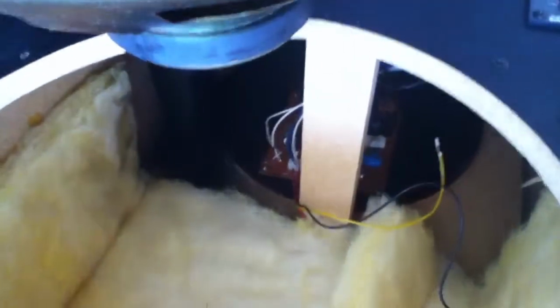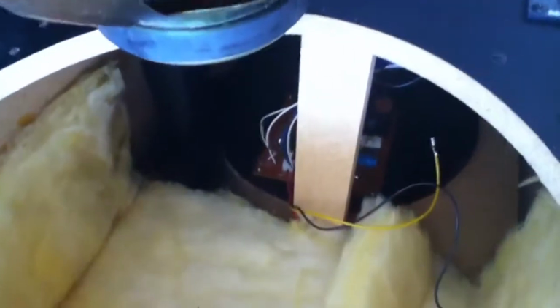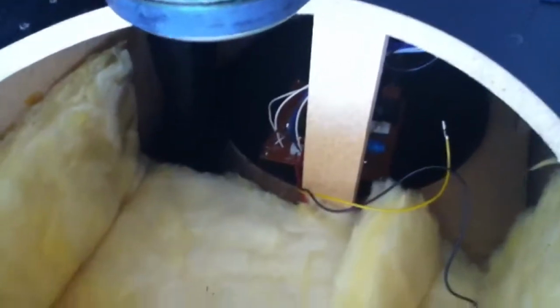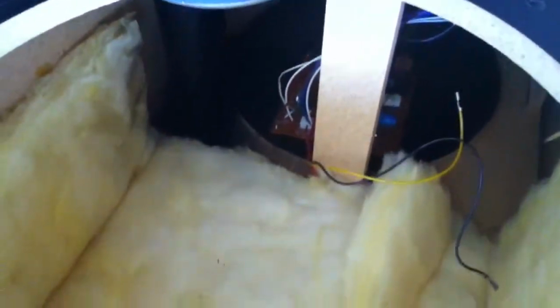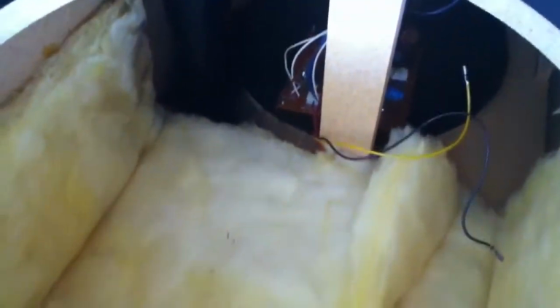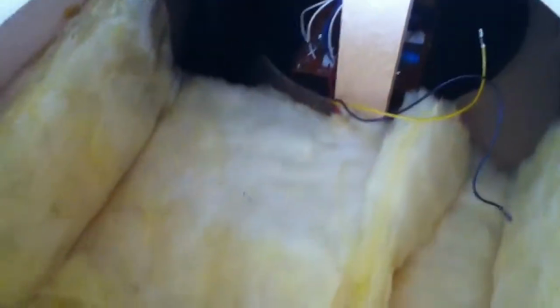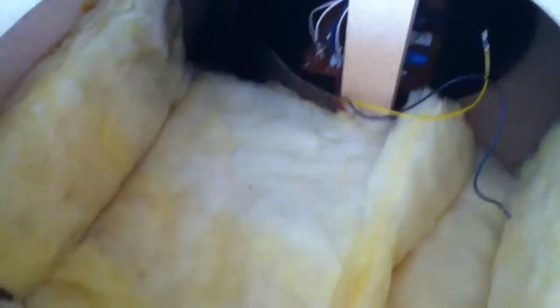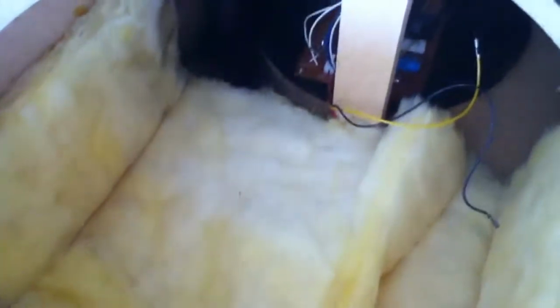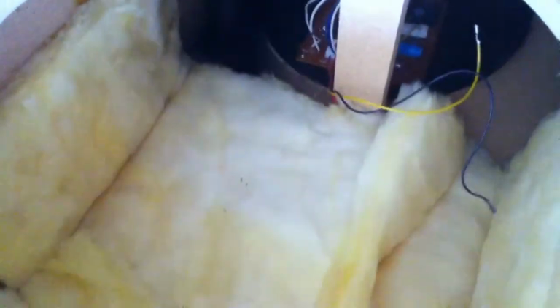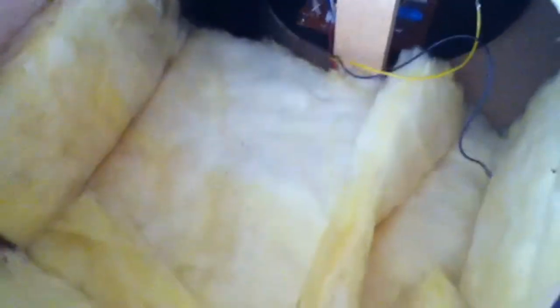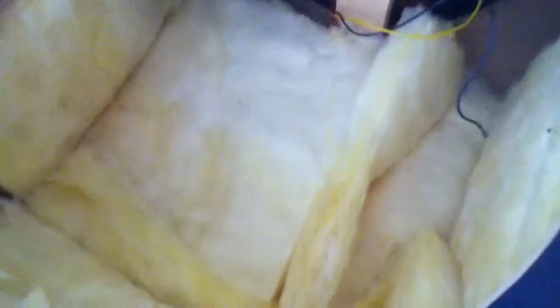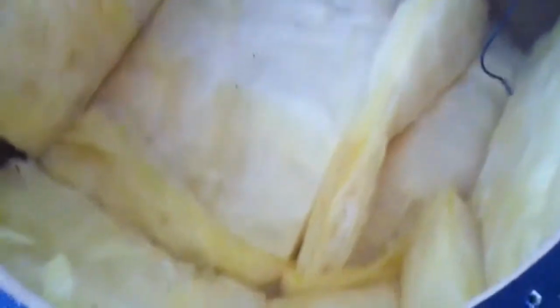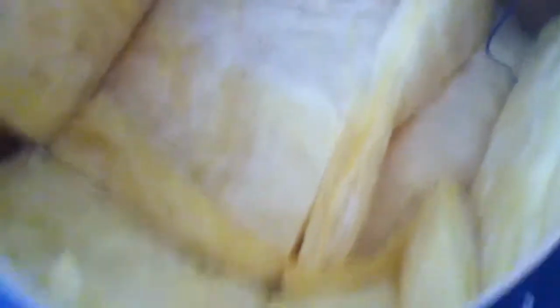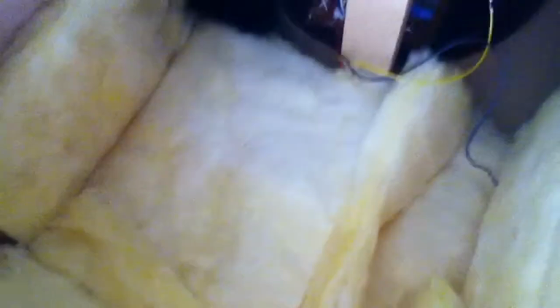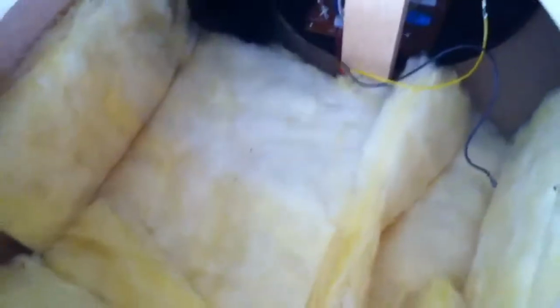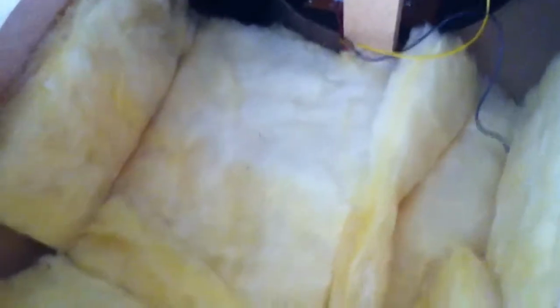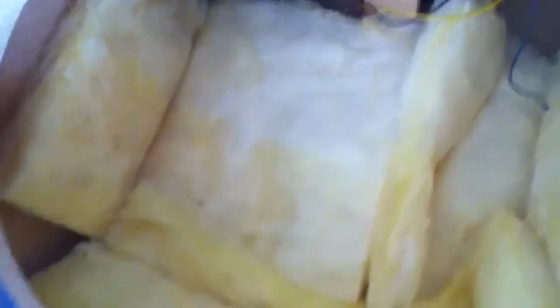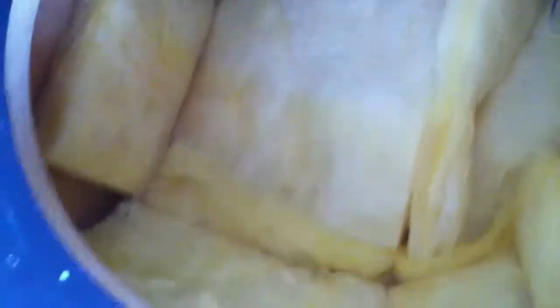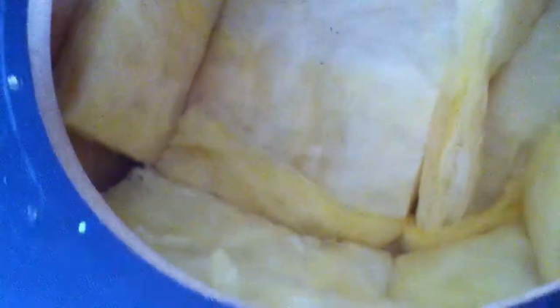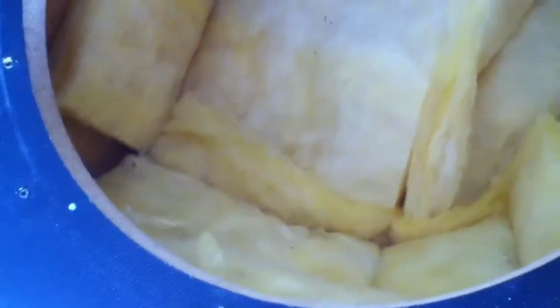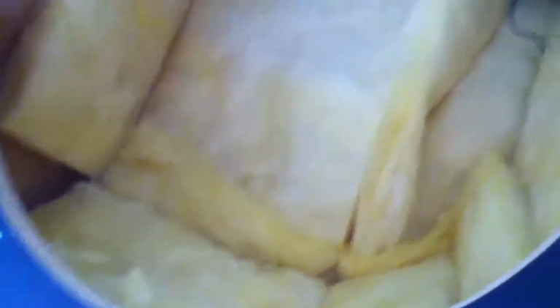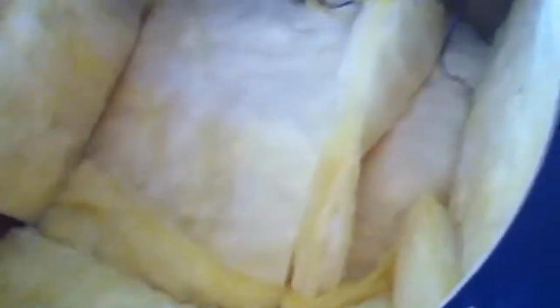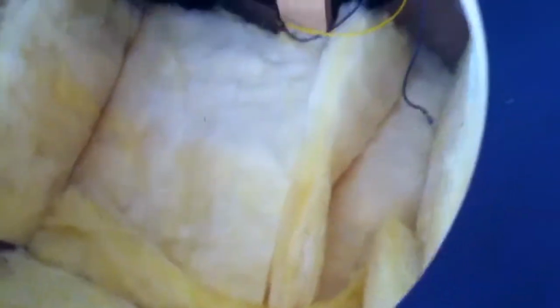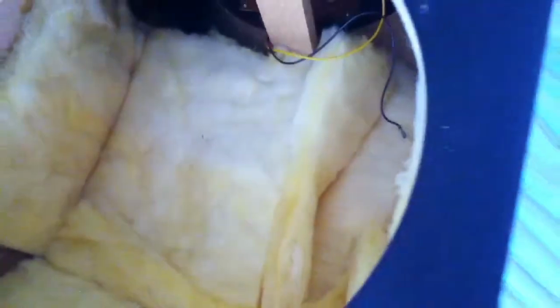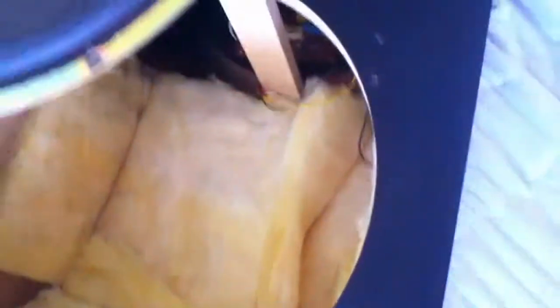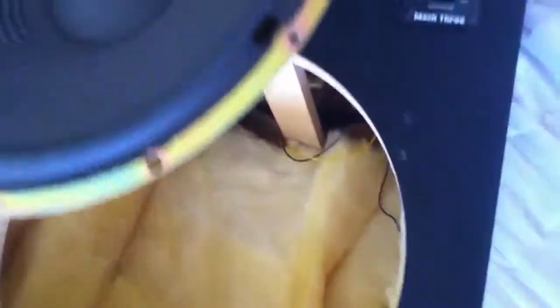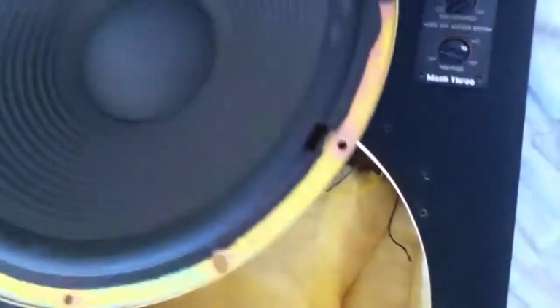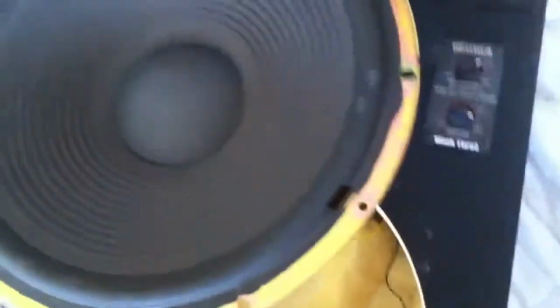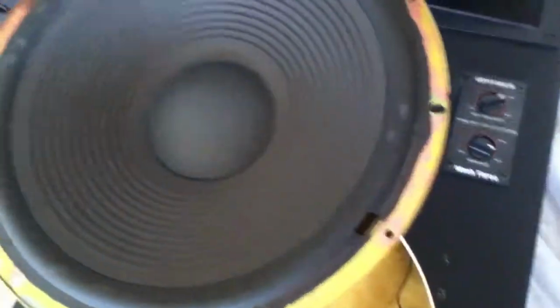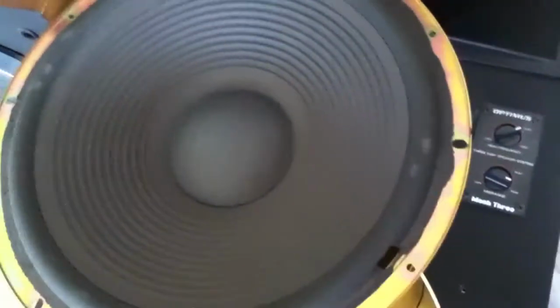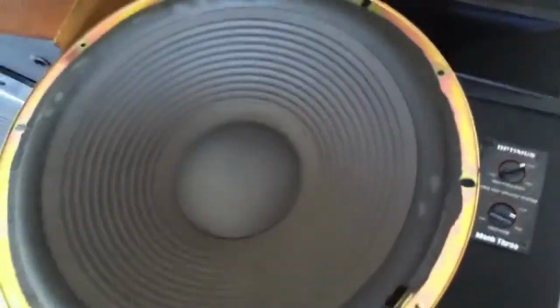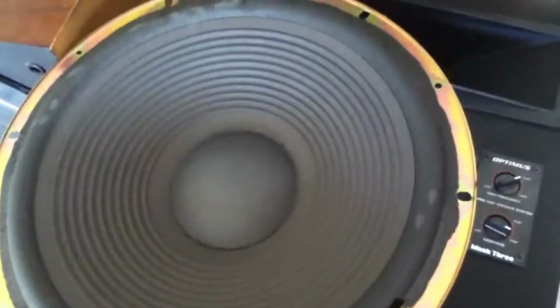So the Mach 1's don't have that. There's a little bit of fiberglass. And of course here's the bad speaker.